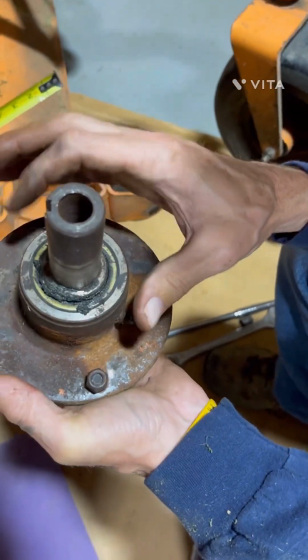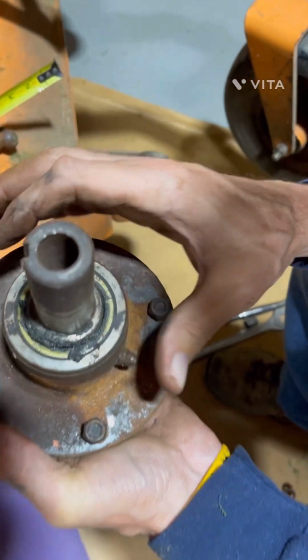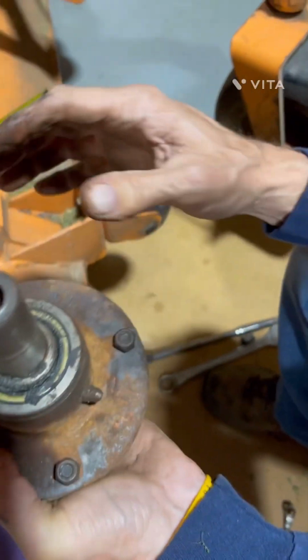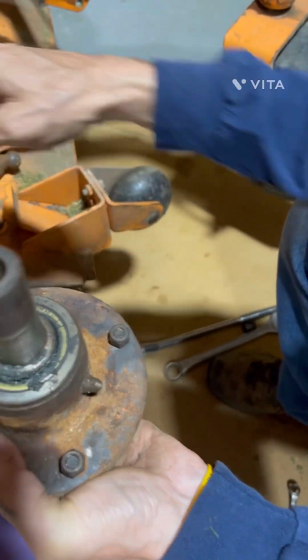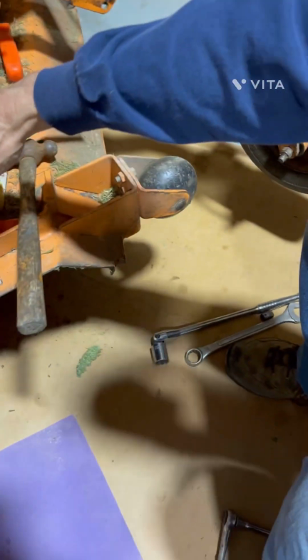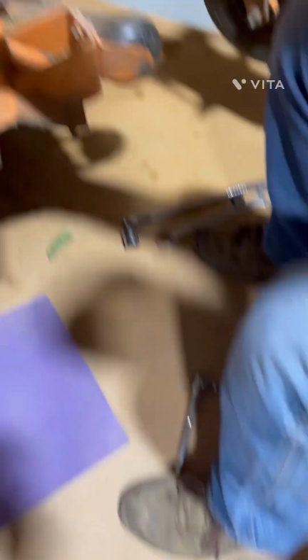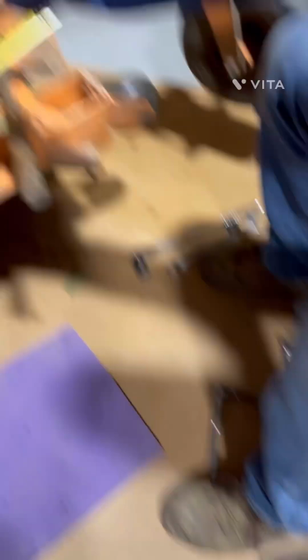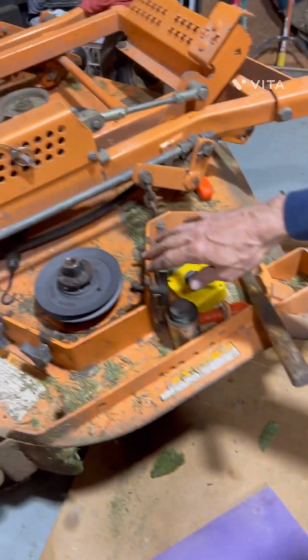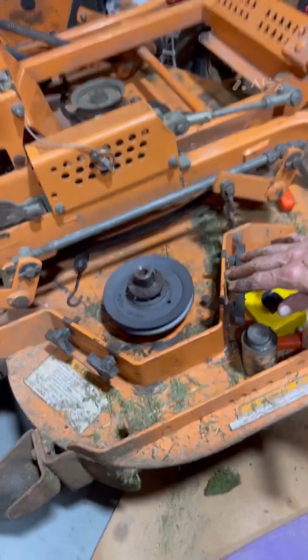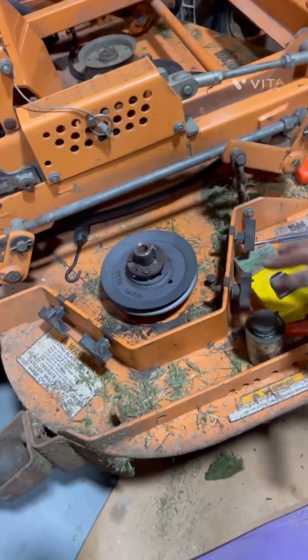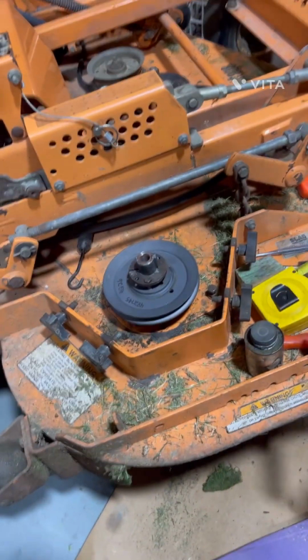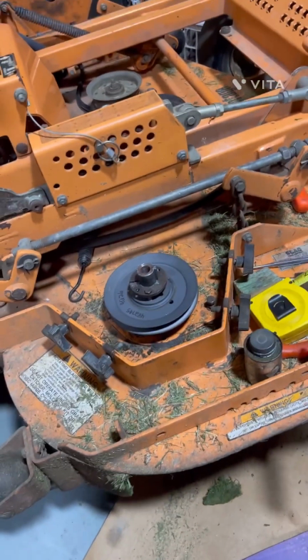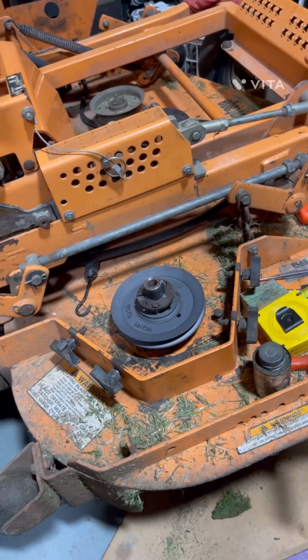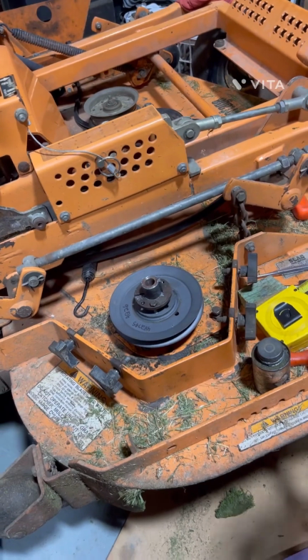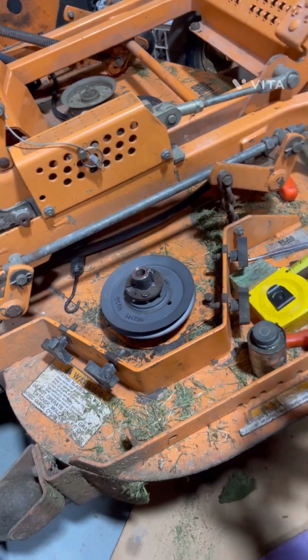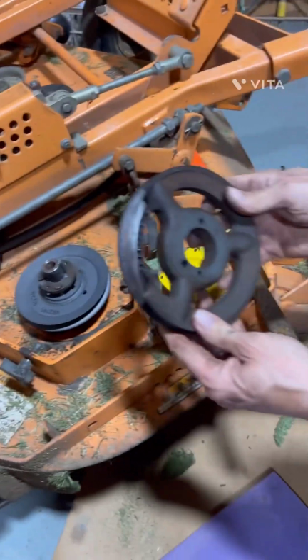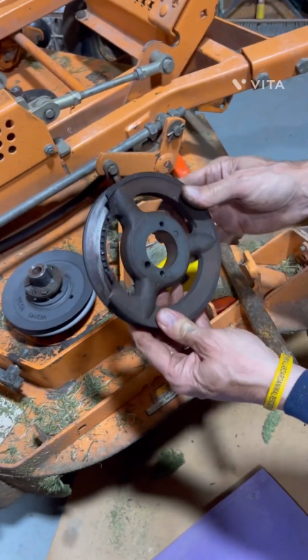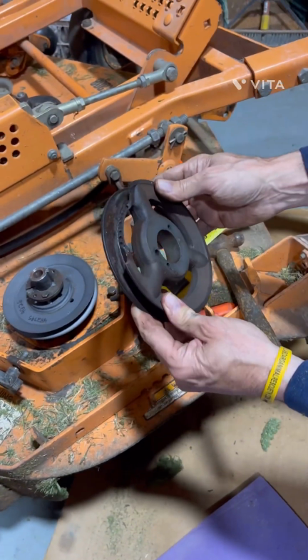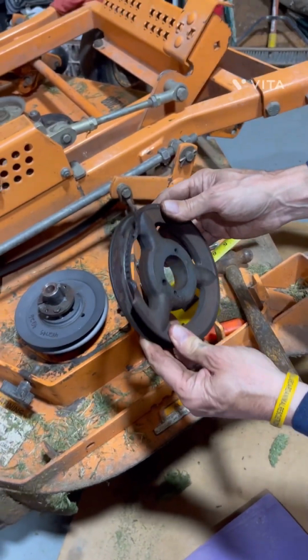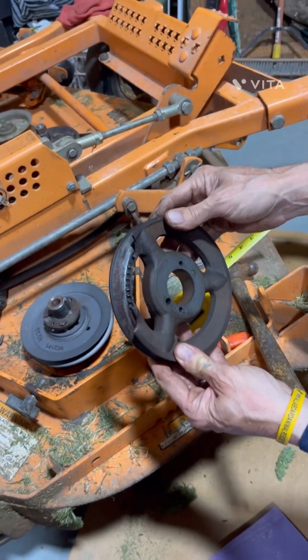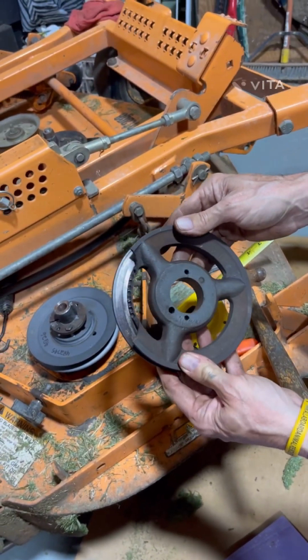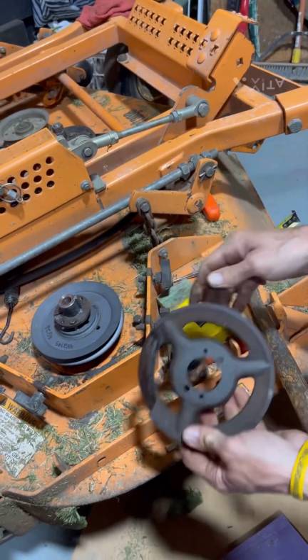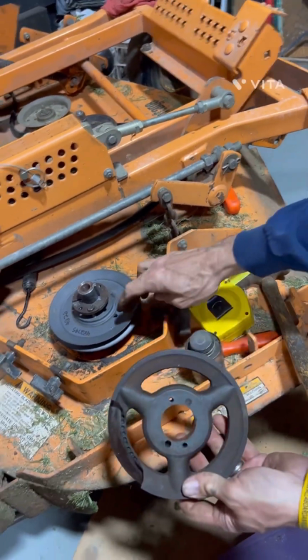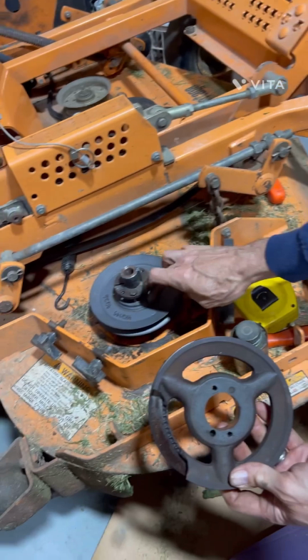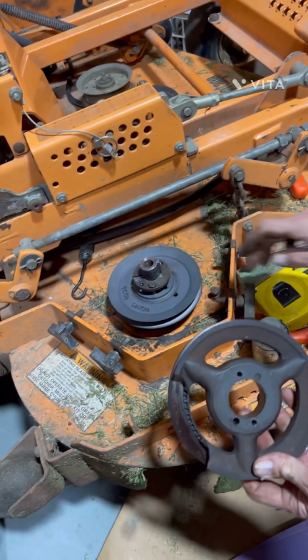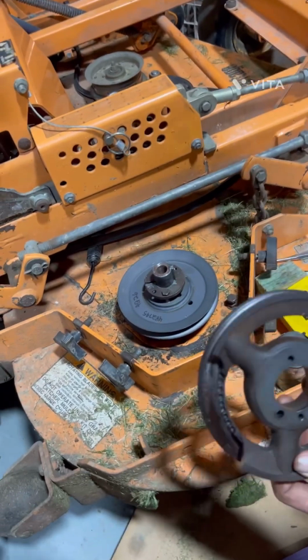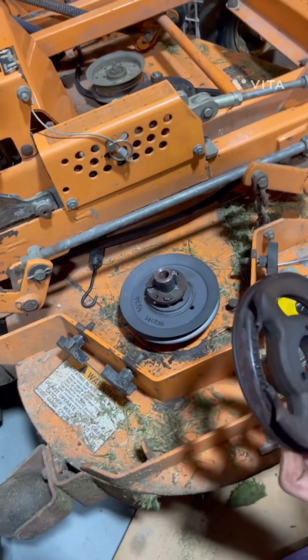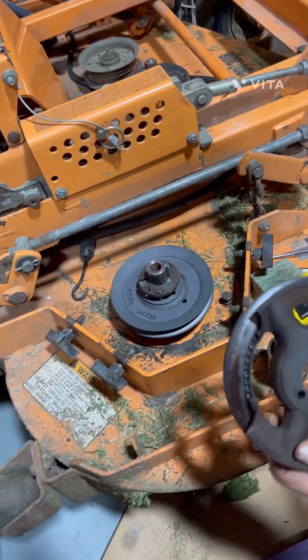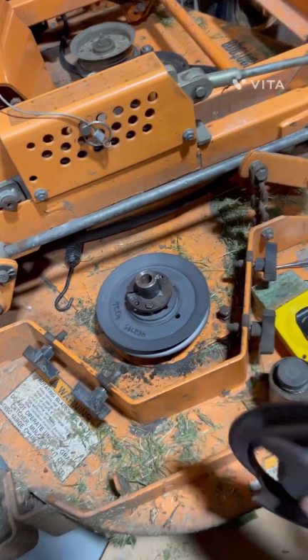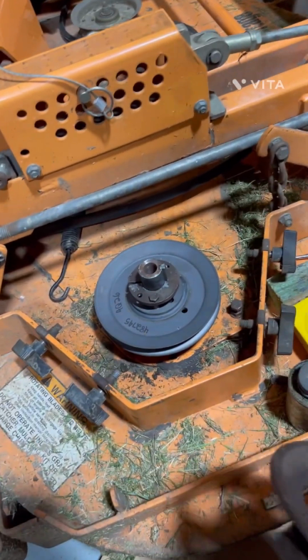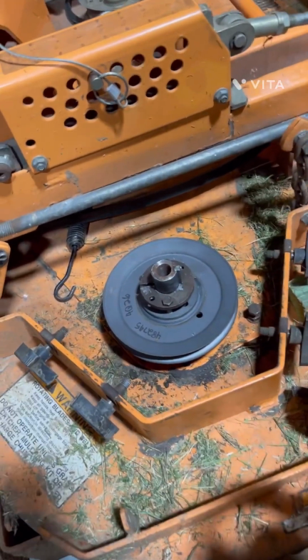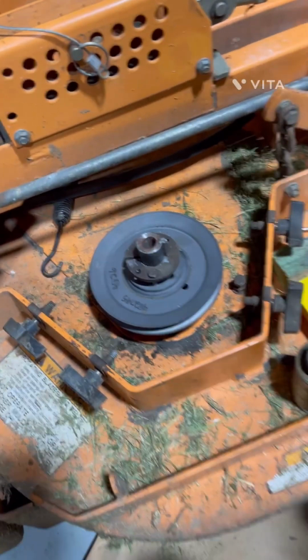Here's the old one, and here's the new one that I just put on here. I also replaced this pulley — it had a bad spot in it as well. The new pulleys are solid instead of a cast spoke like this old one.